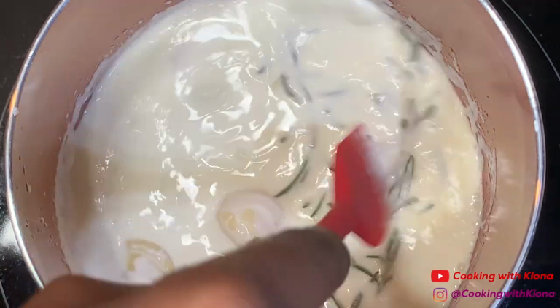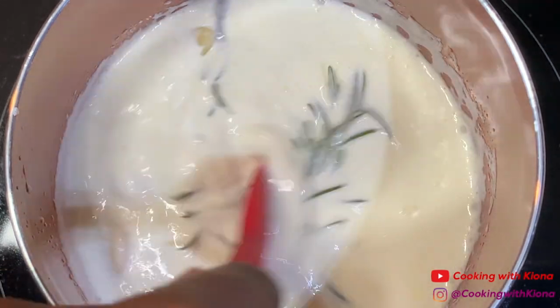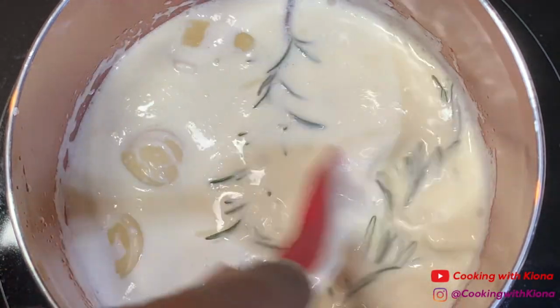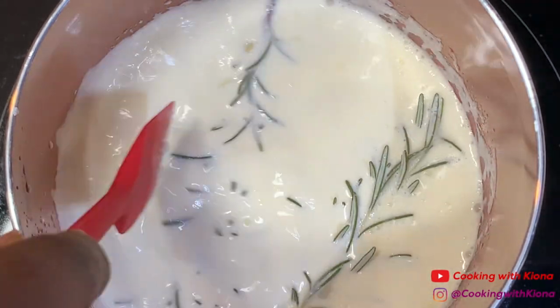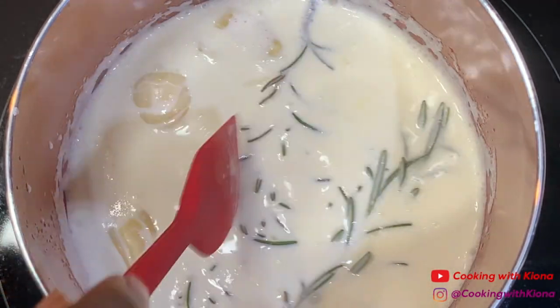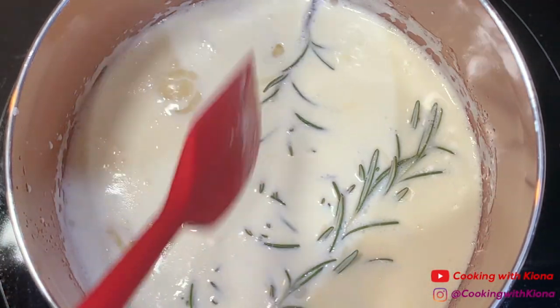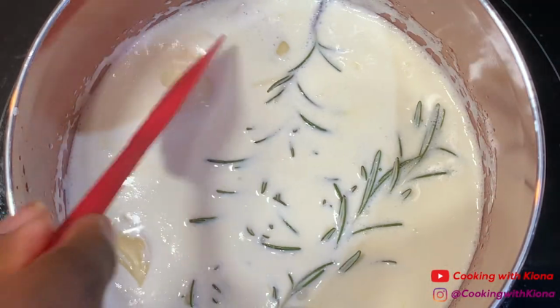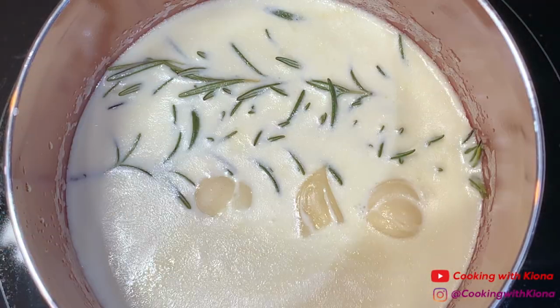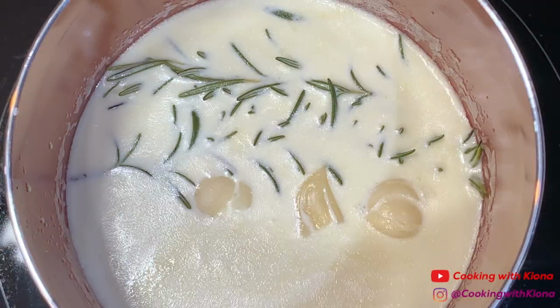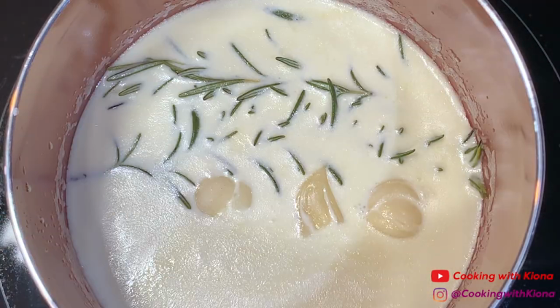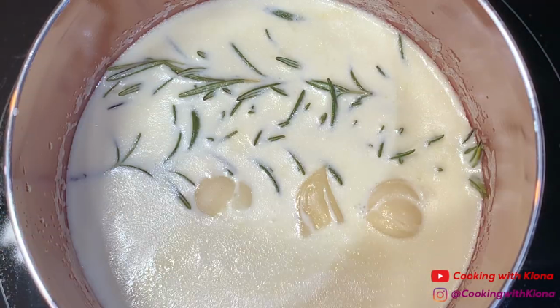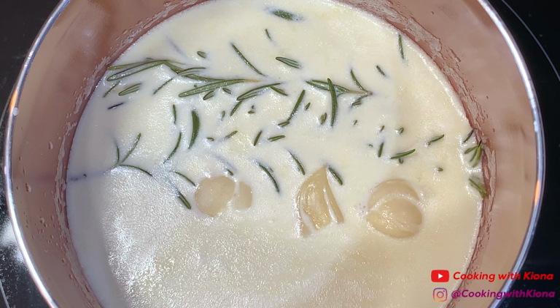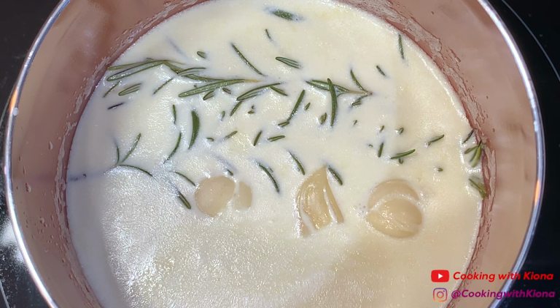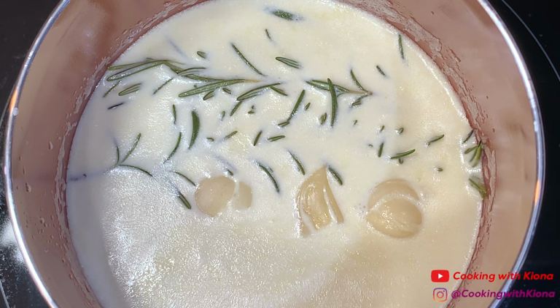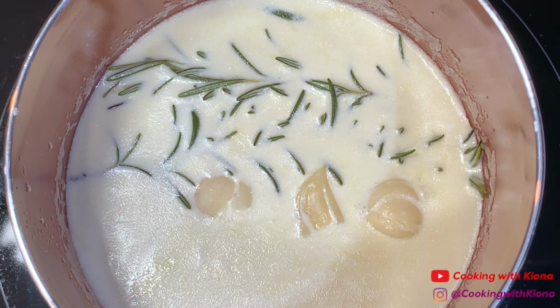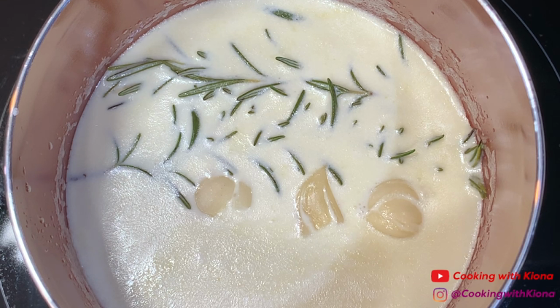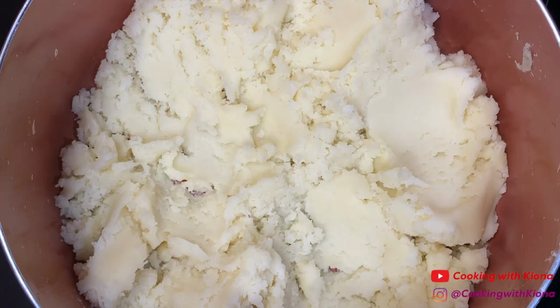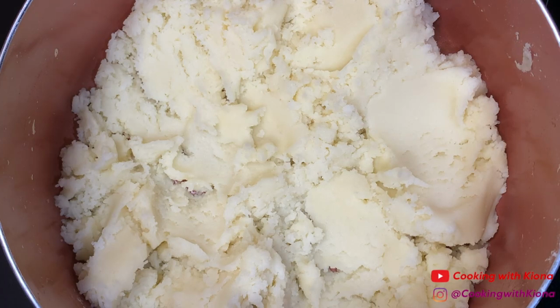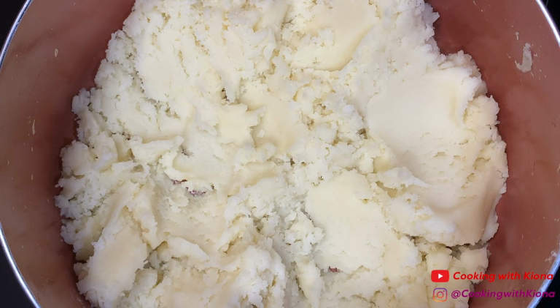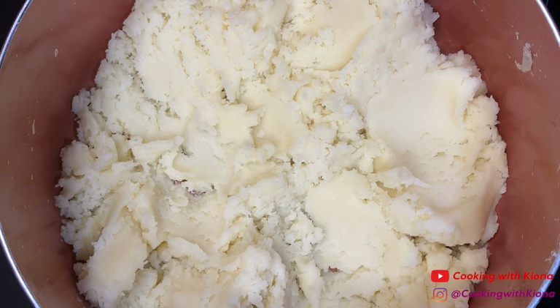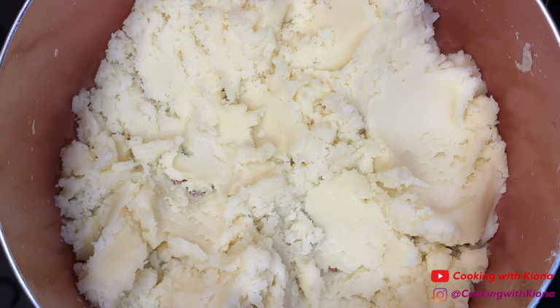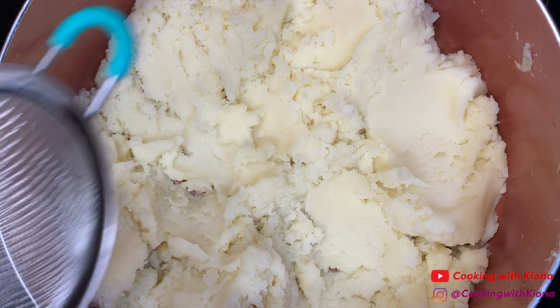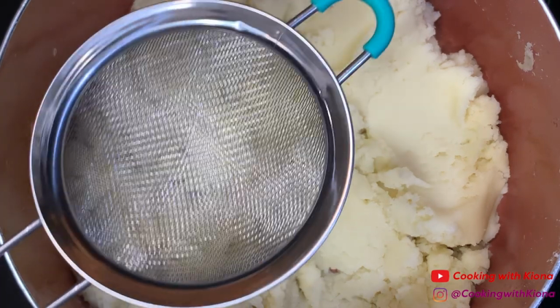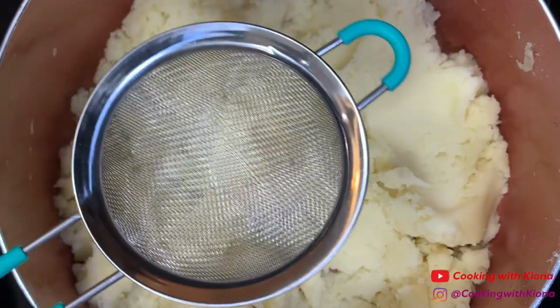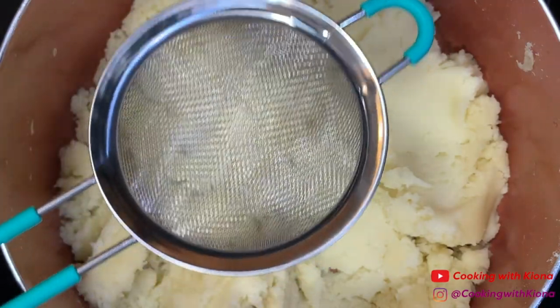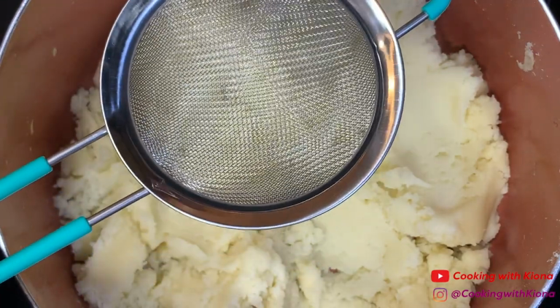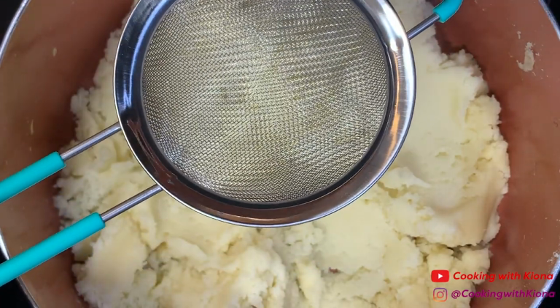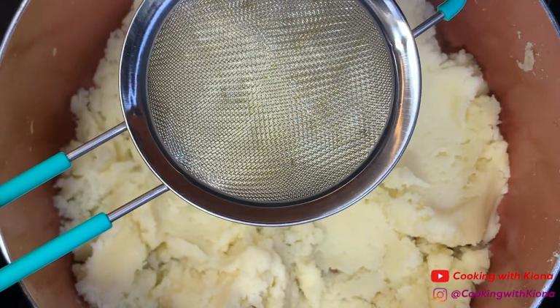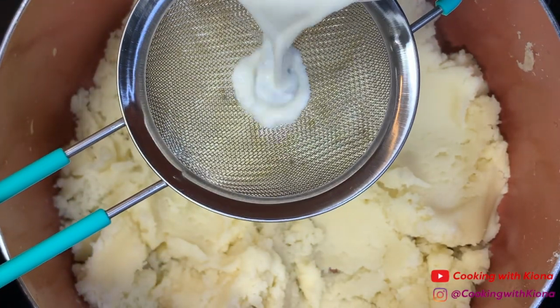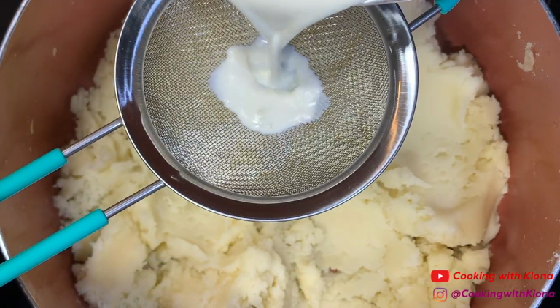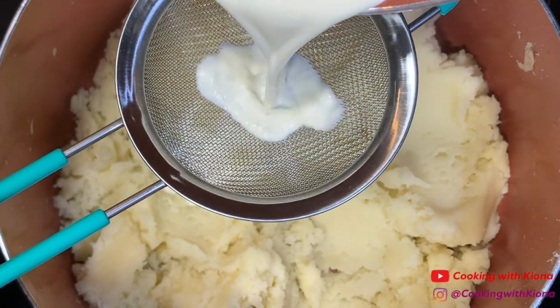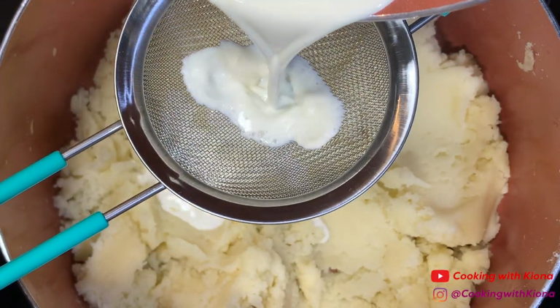I got the idea to do this from a Tasty video I watched, so I wanted to give it a try — I'll have the link to the video down in the description. Then gradually add your cream through a fine mesh strainer. Make sure to fold the cream into your potatoes until smooth.